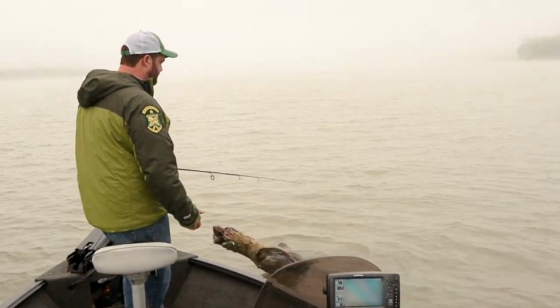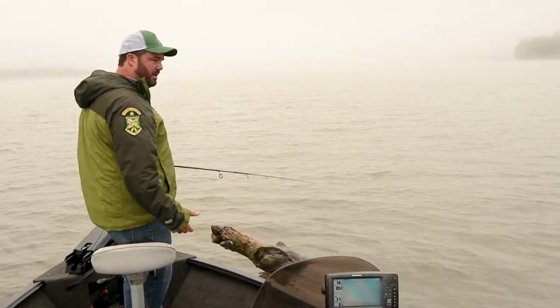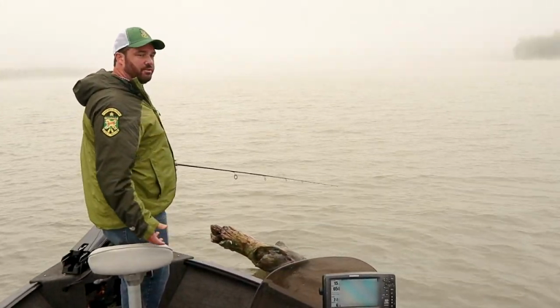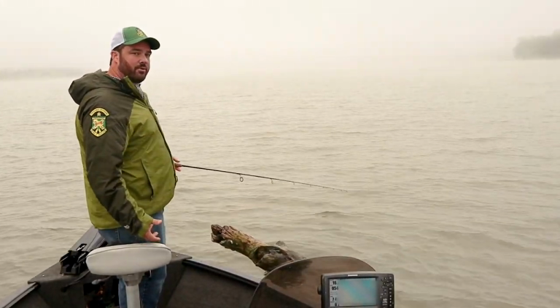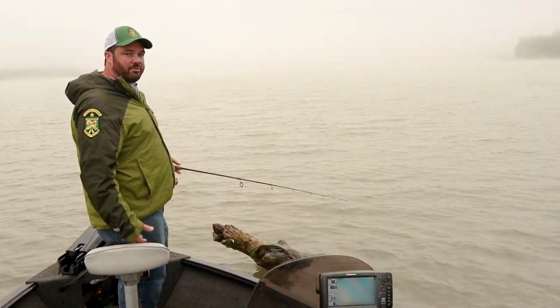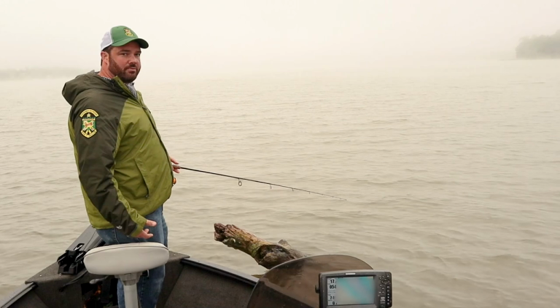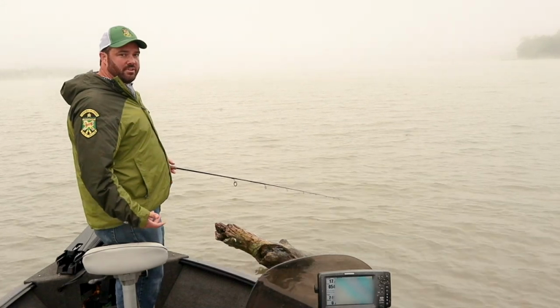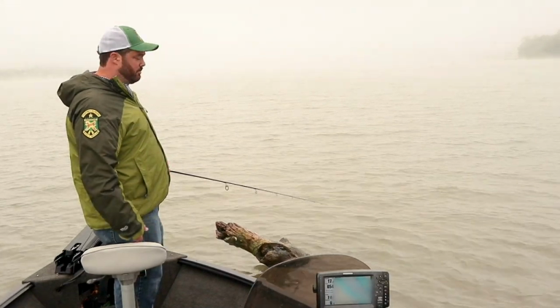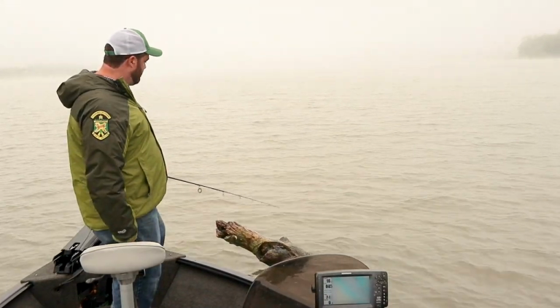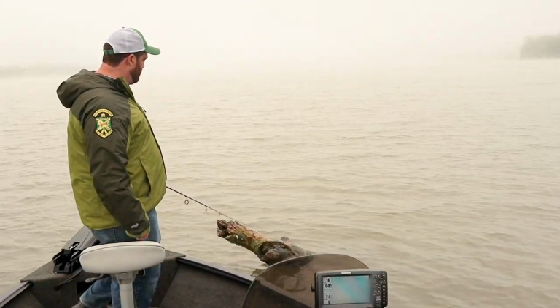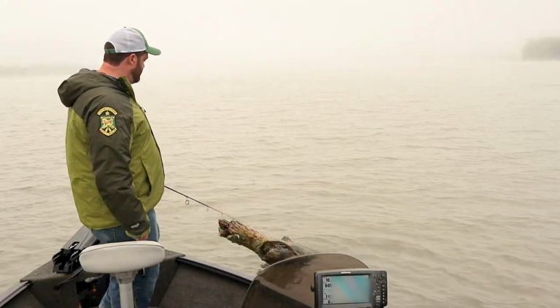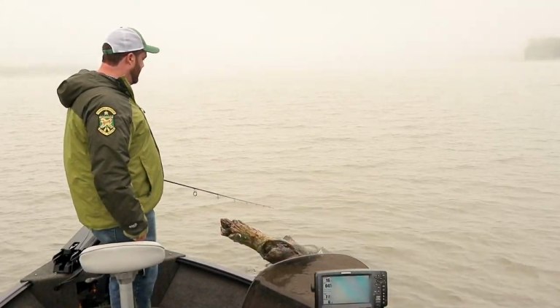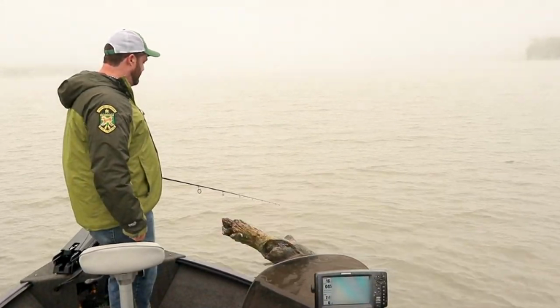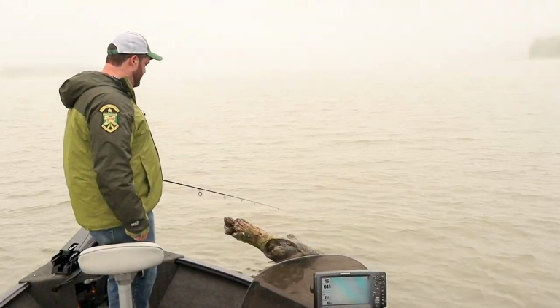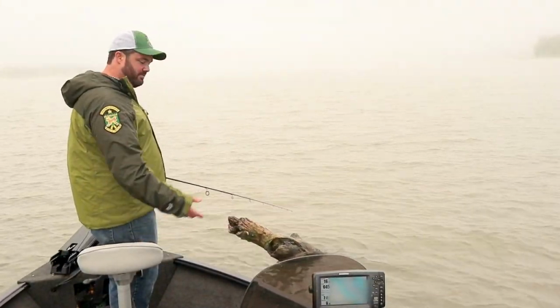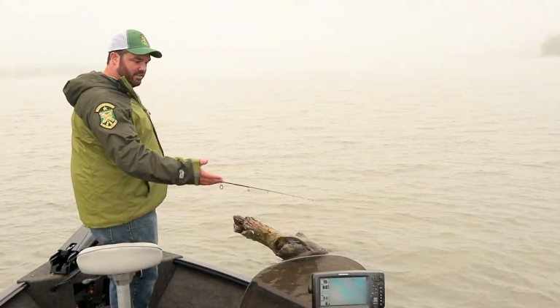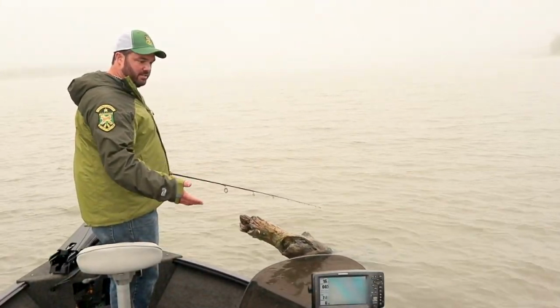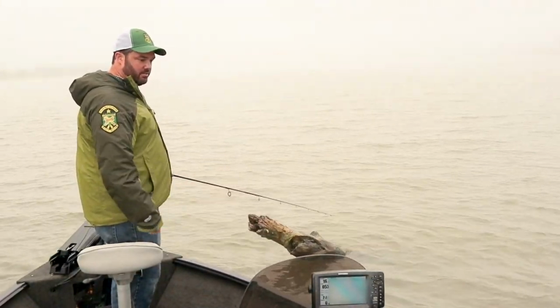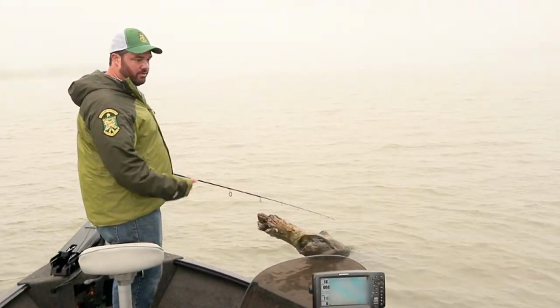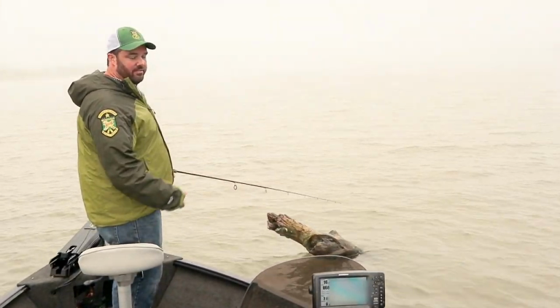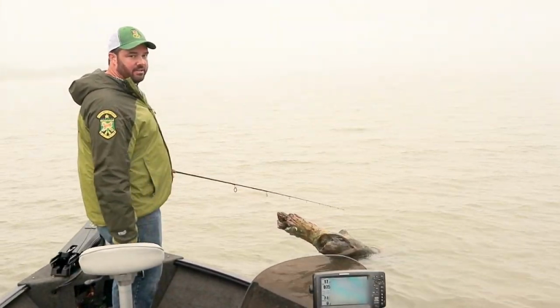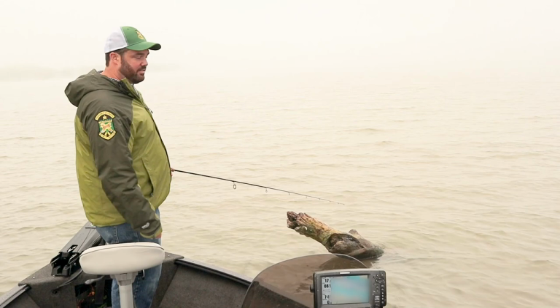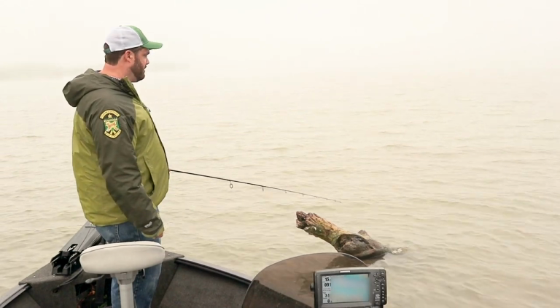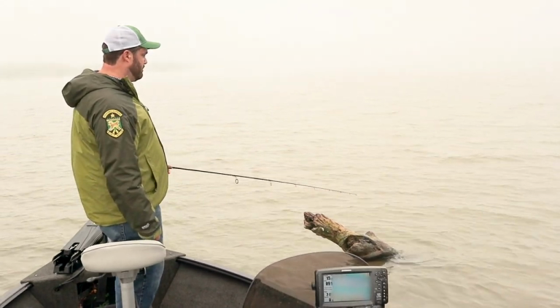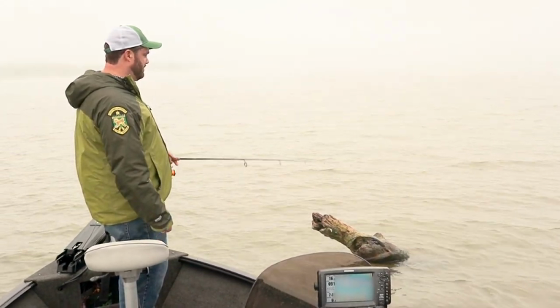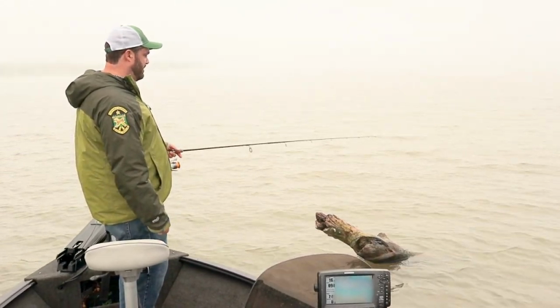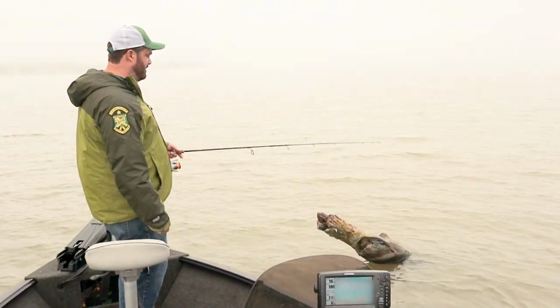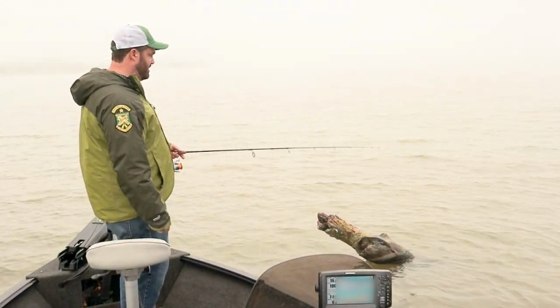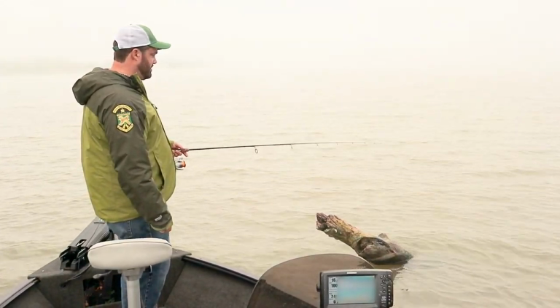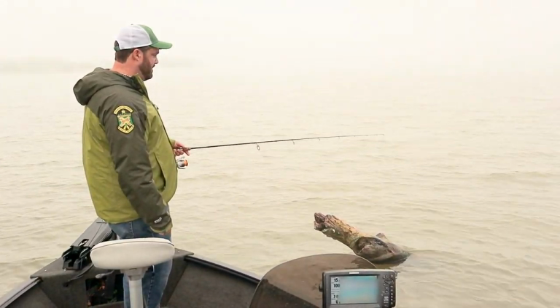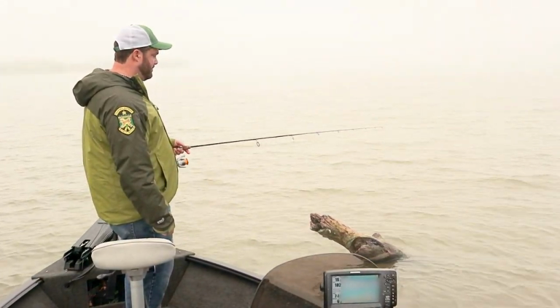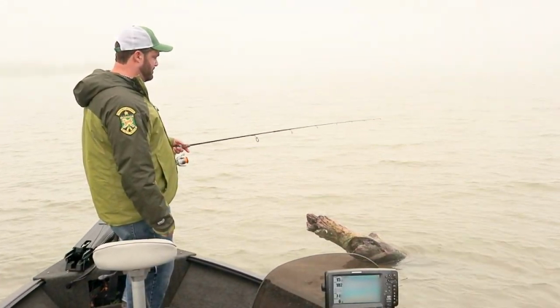If you don't have a trolling motor on your boat, you can take your bow rope and just tie it right to that. And if you have a cleat on the front of the boat, that's a great way to just keep yourself right in position.